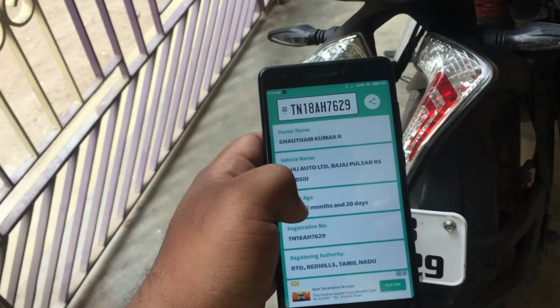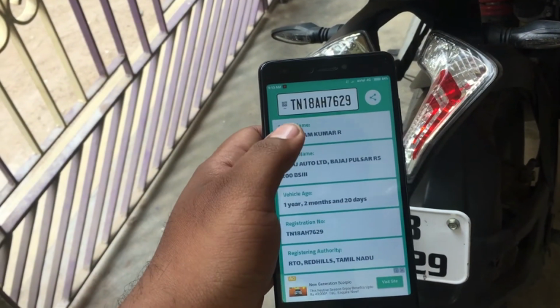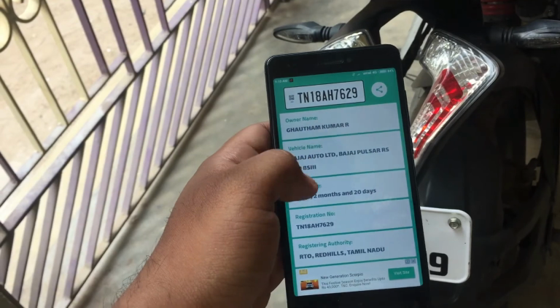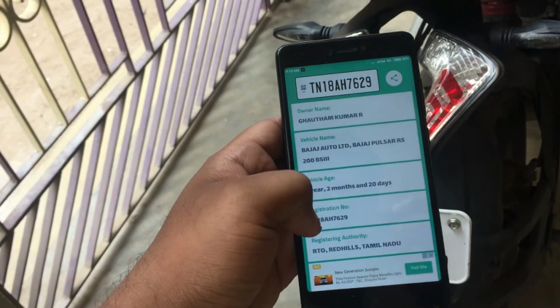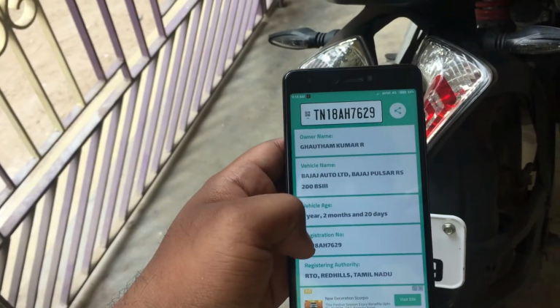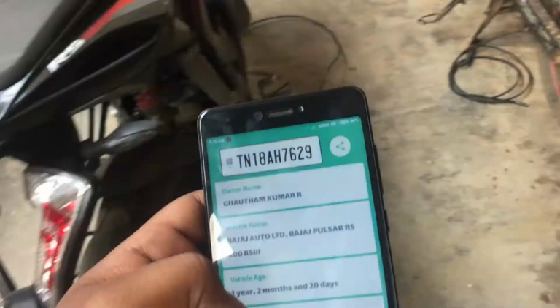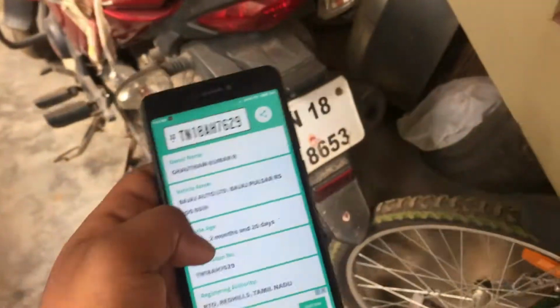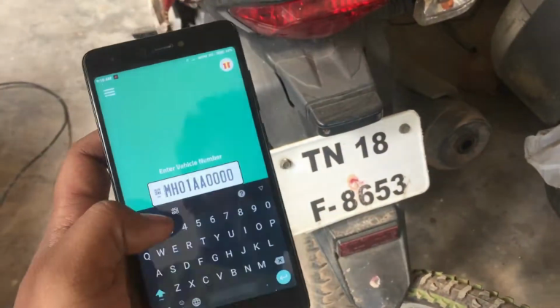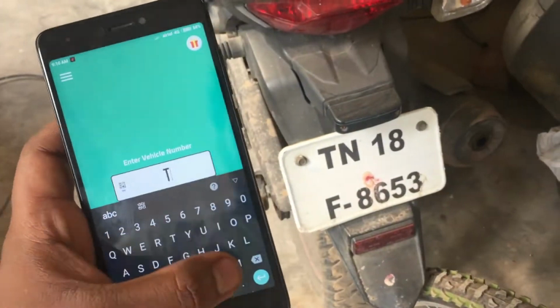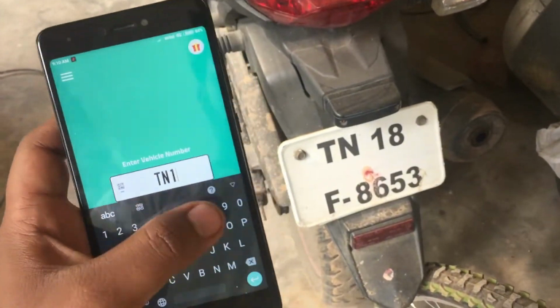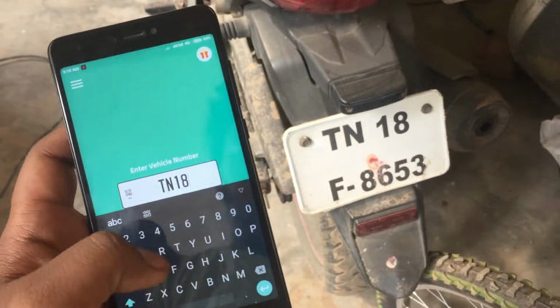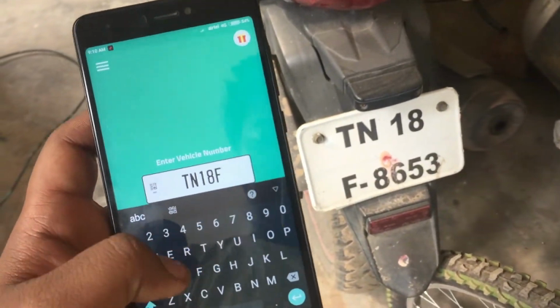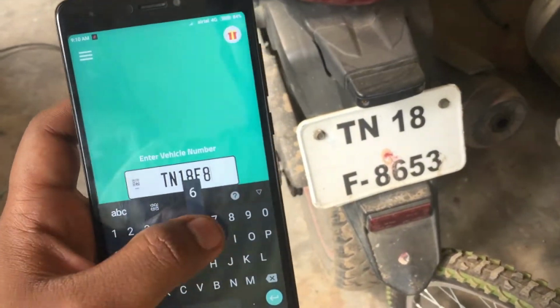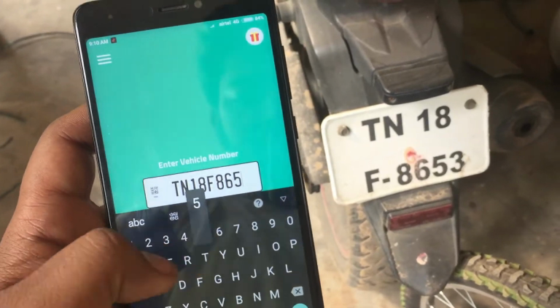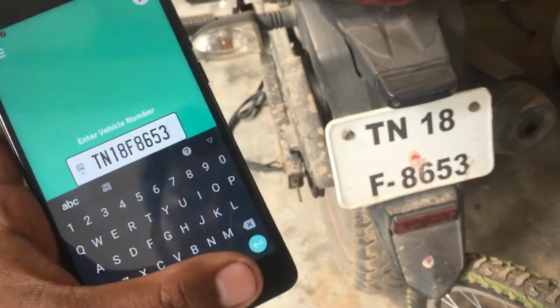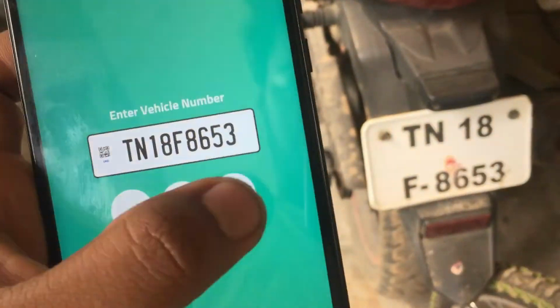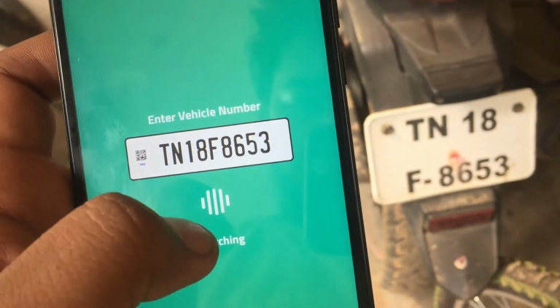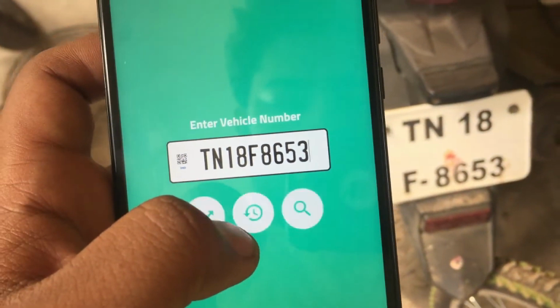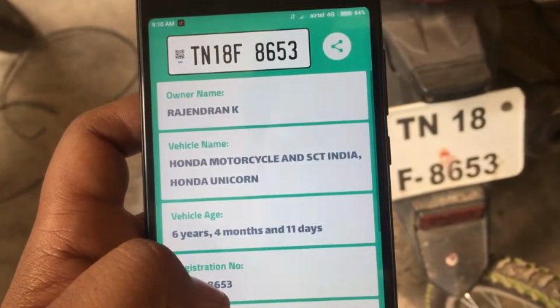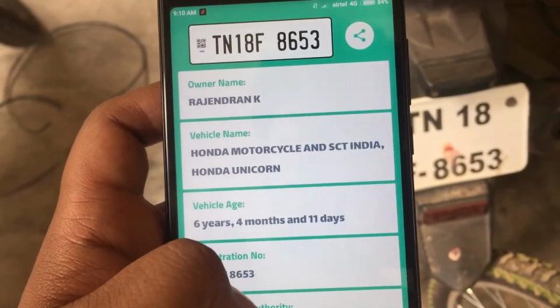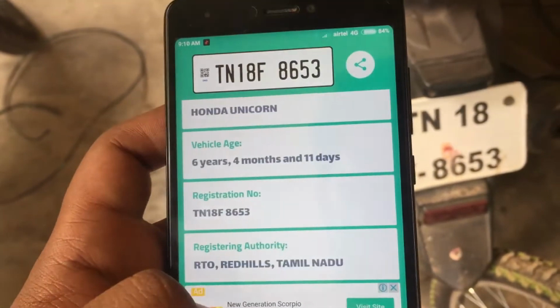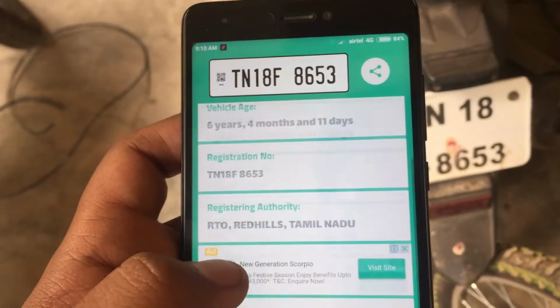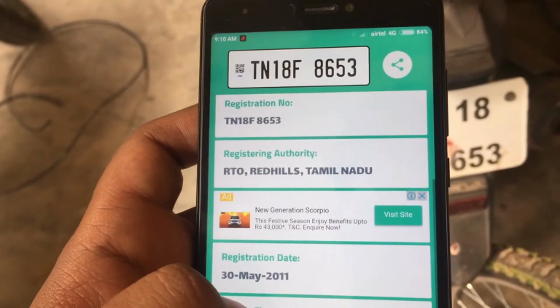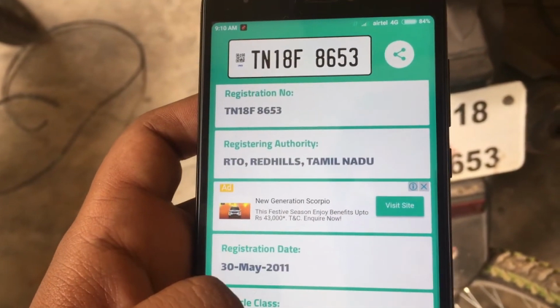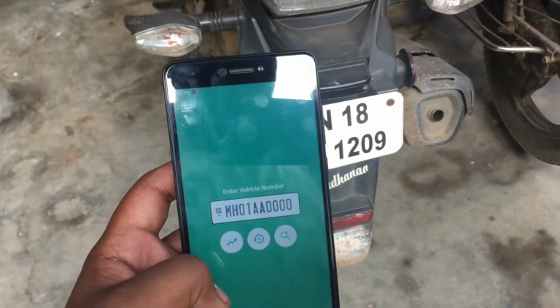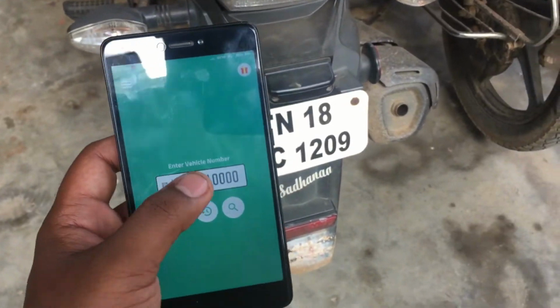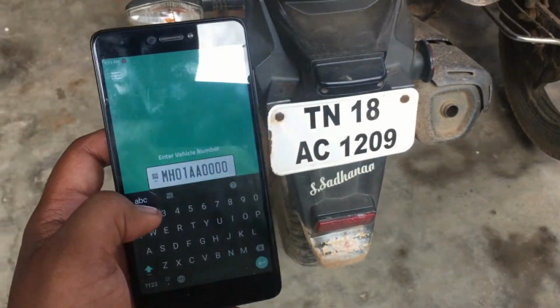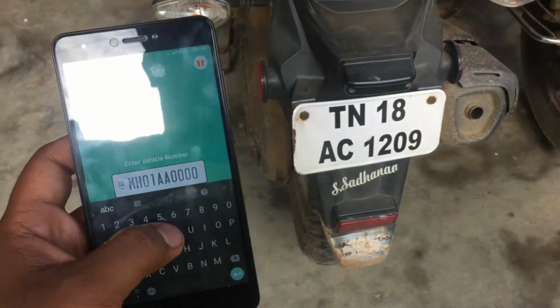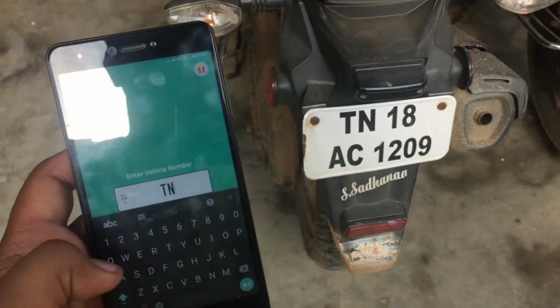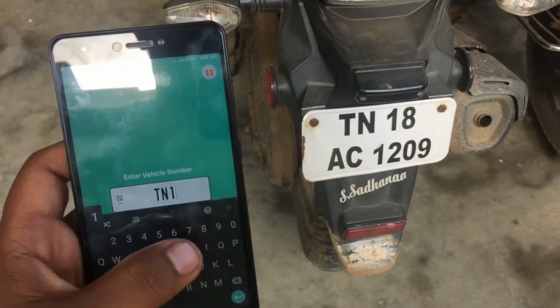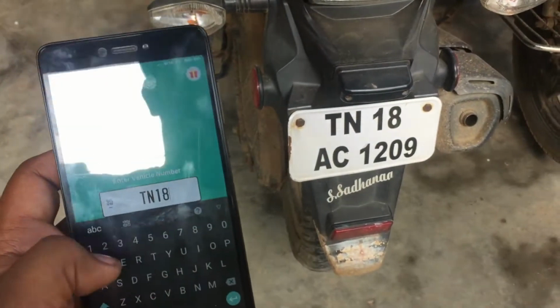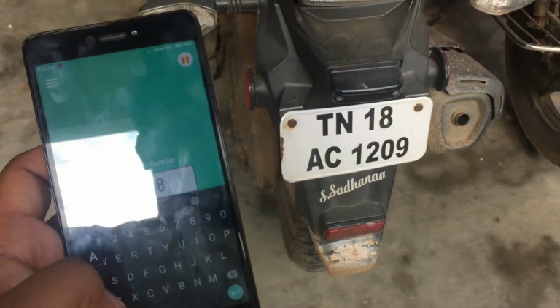I started testing with a few more bikes. Next was a Honda bike nearby, so I started testing with it. When the vehicle number was searched, again it gave the correct details. This made me so anxious, so I started trying with a few more bikes to make sure this app works correctly.